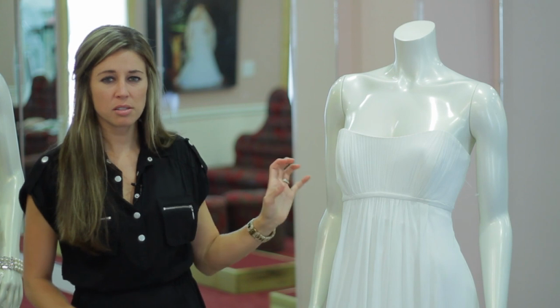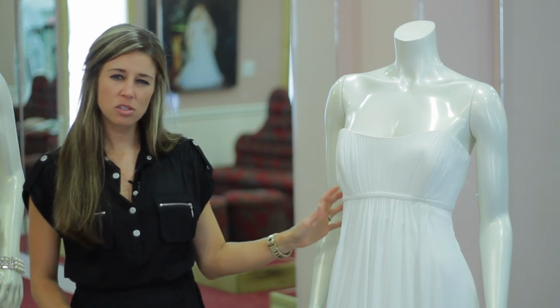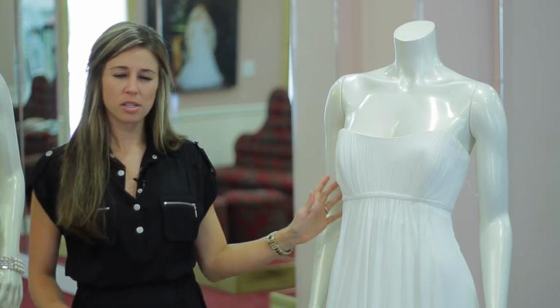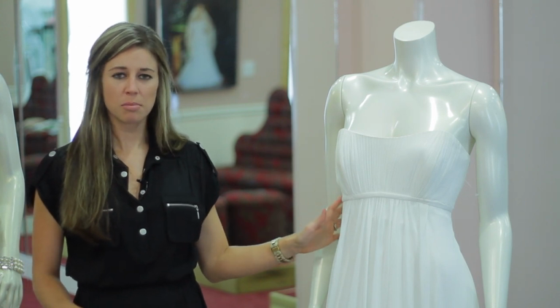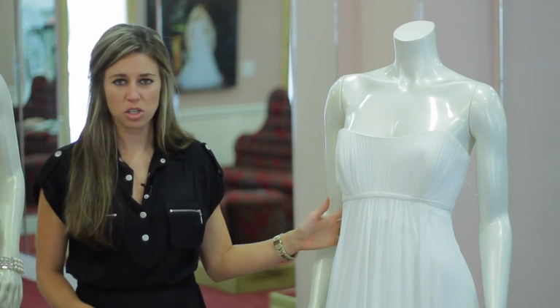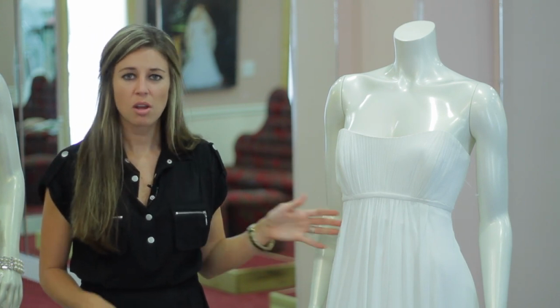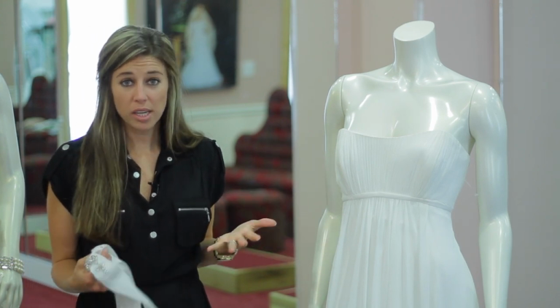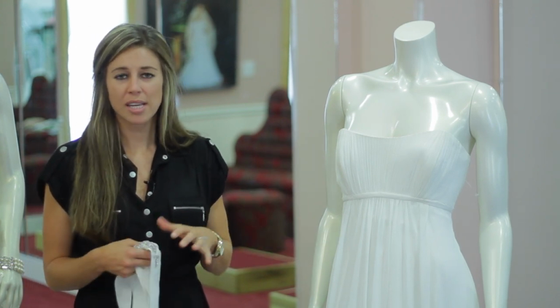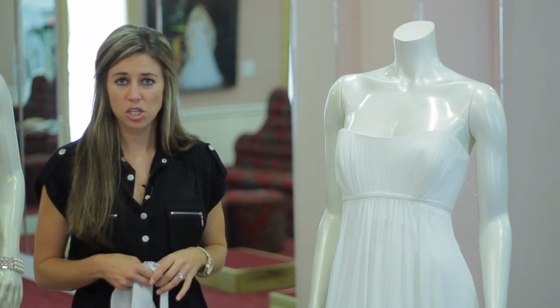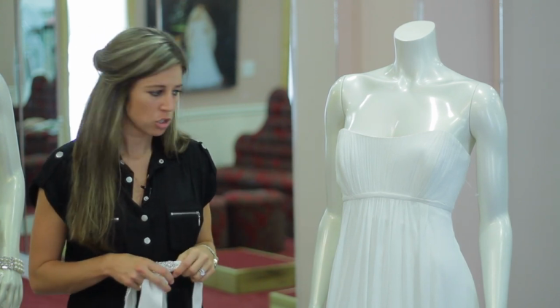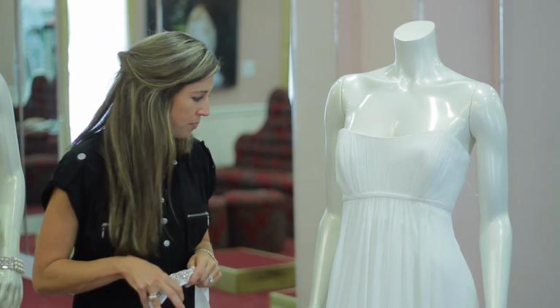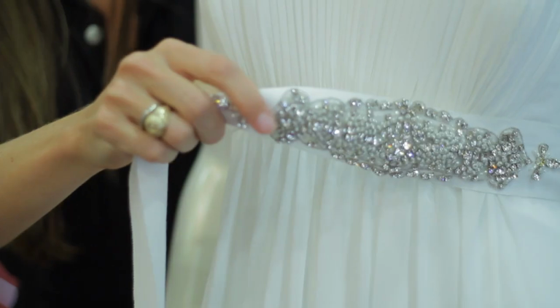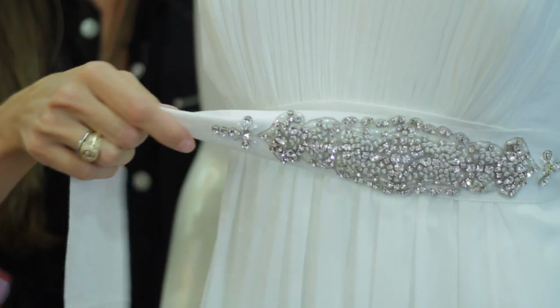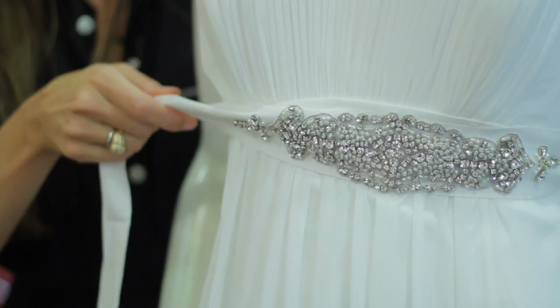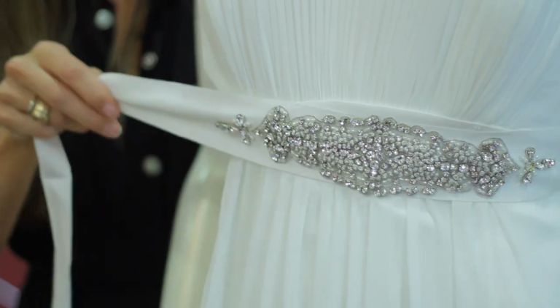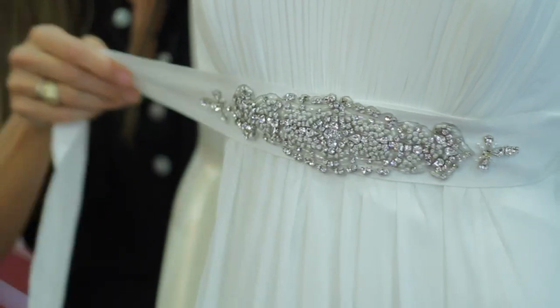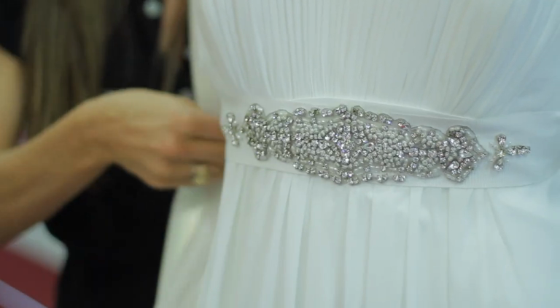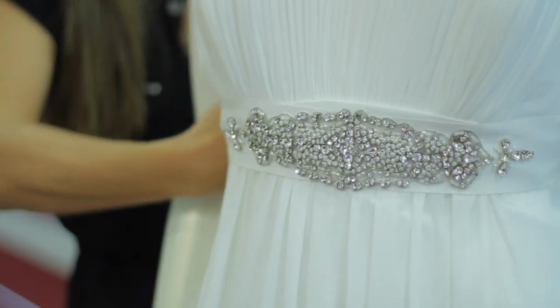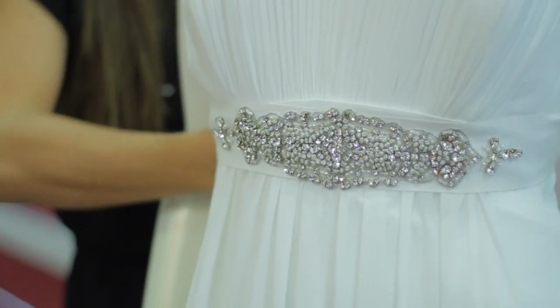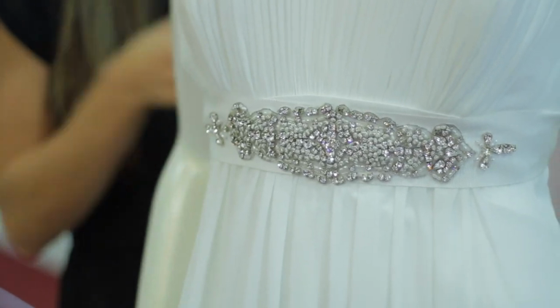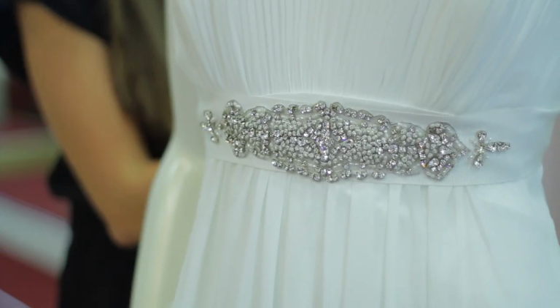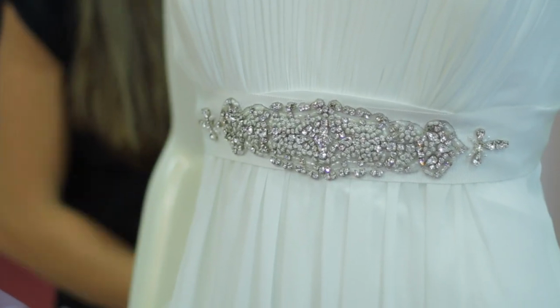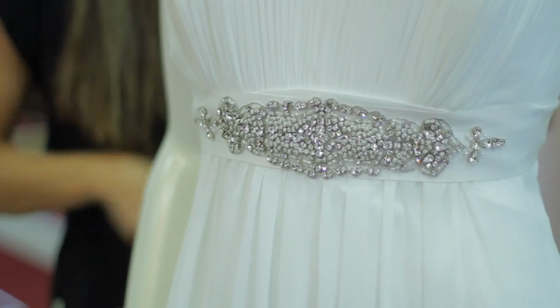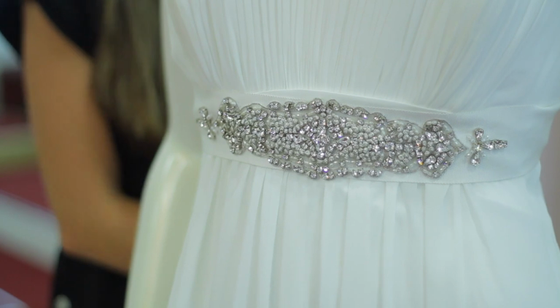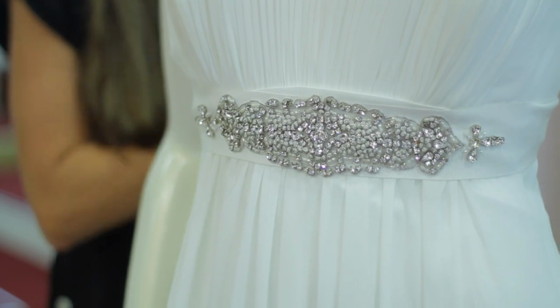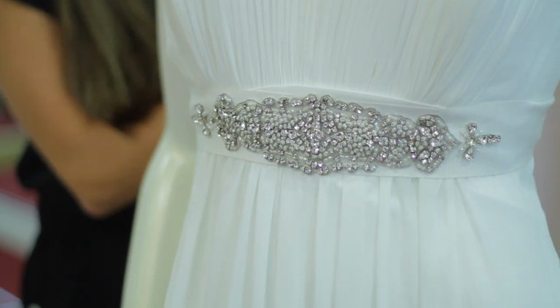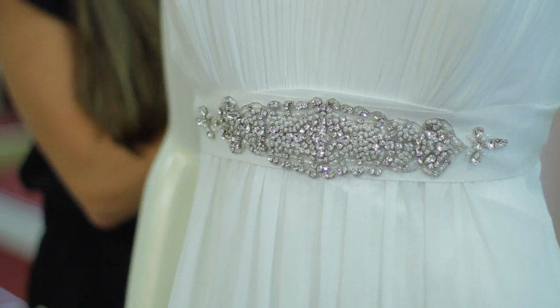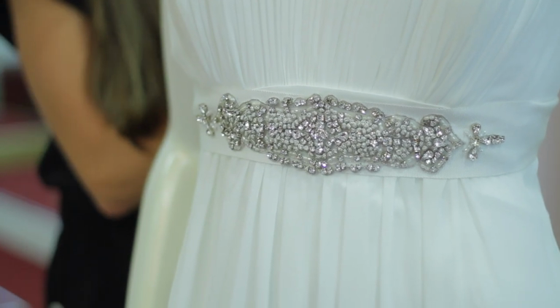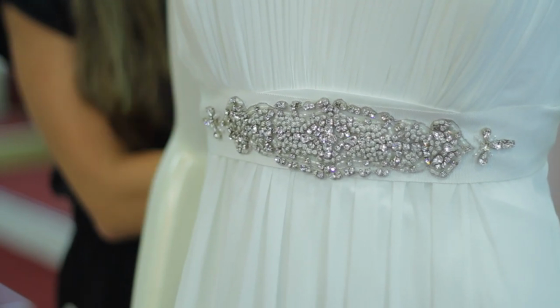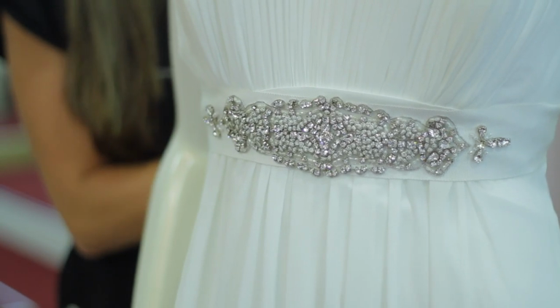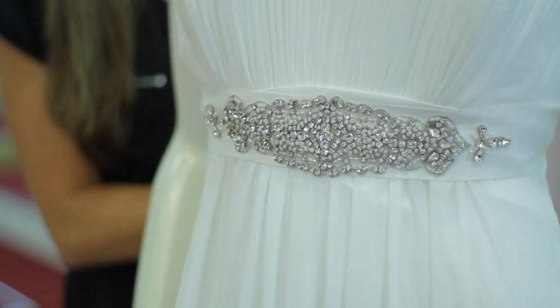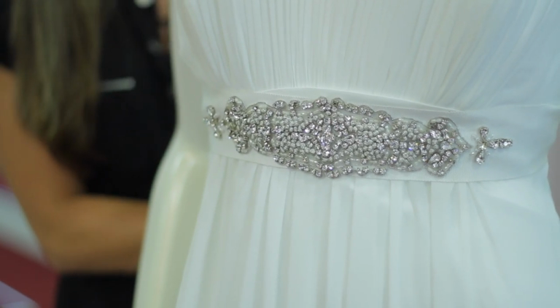Now to give this dress a little bit of something extra, we always add sashes to our dress. So if you're looking to add a little bit of sparkle to your gown, you can always add a sash, like one of these, to give your dress a focal point and something for your guests to look at.